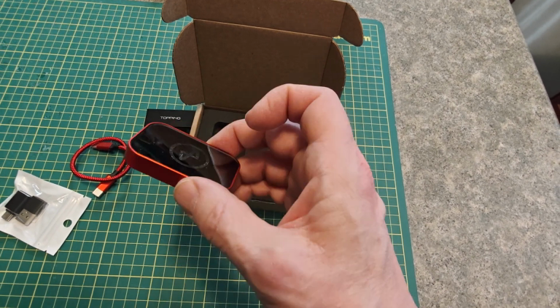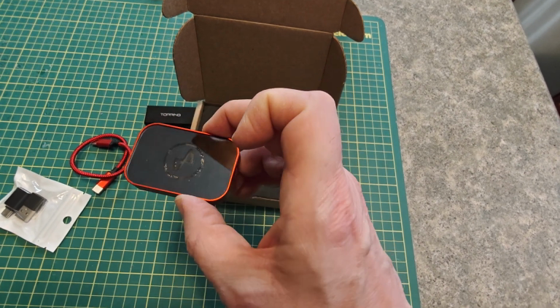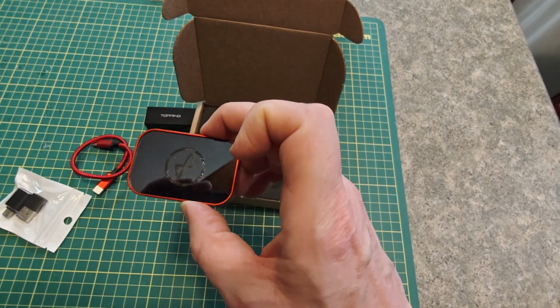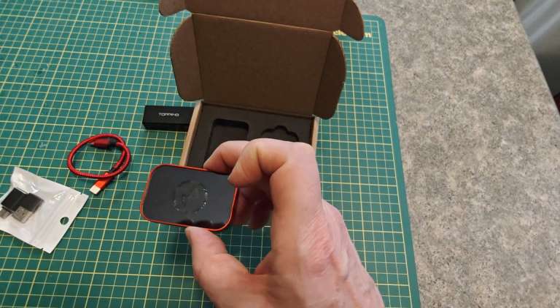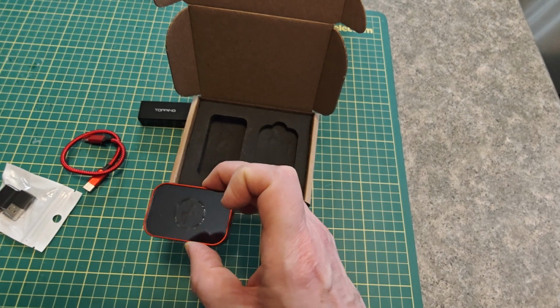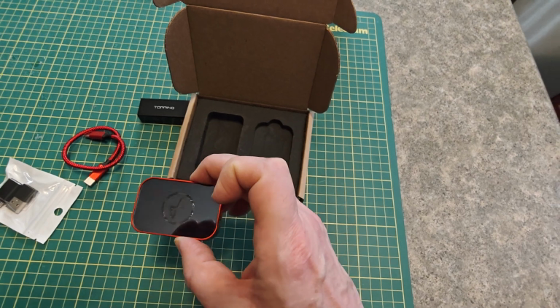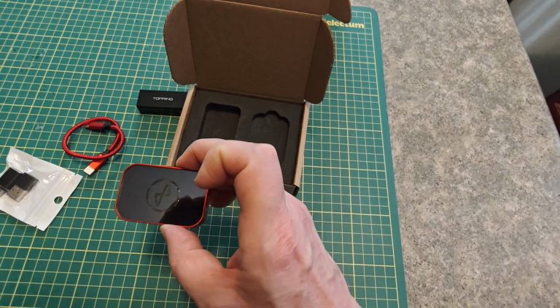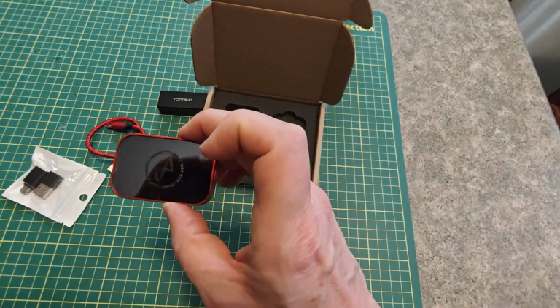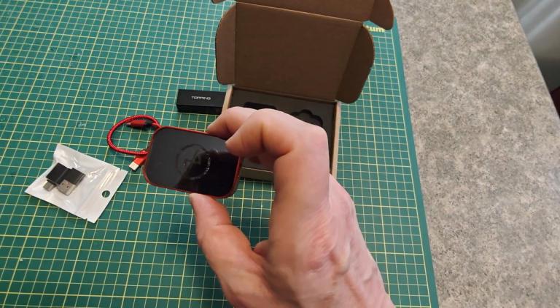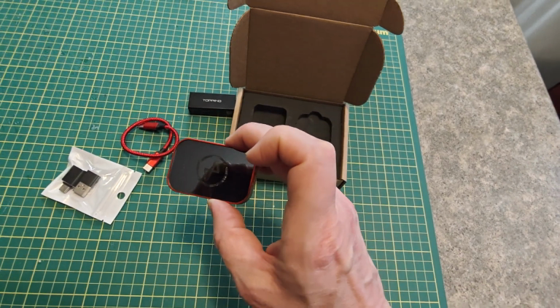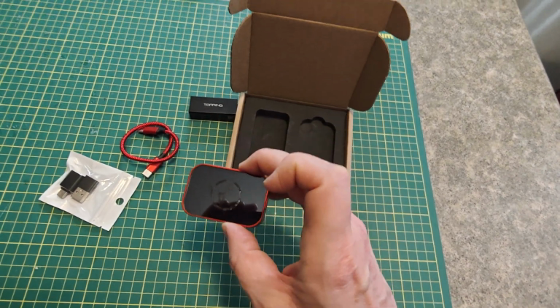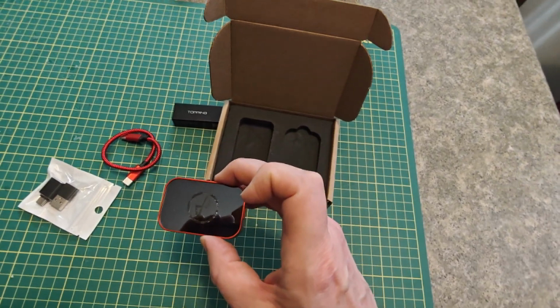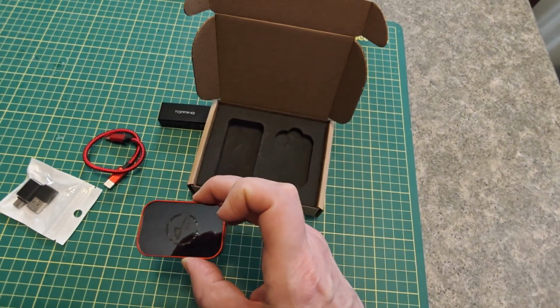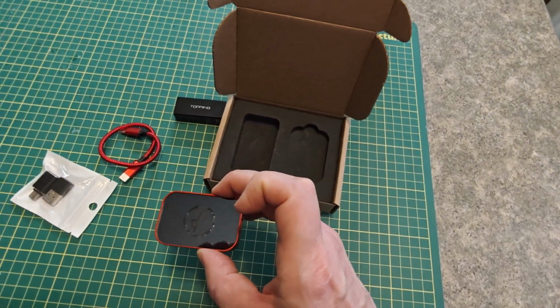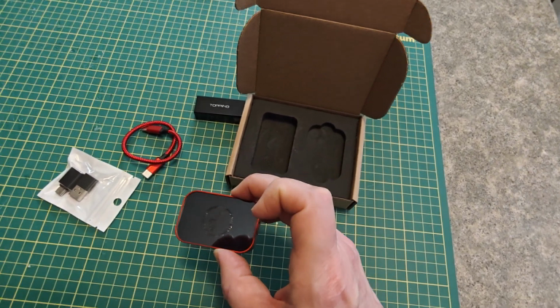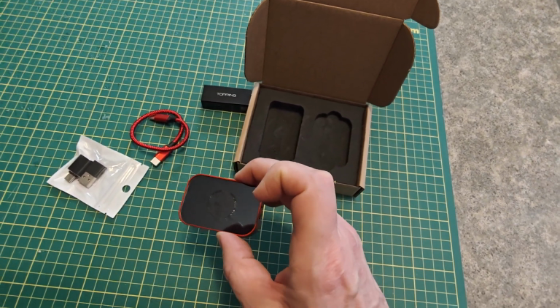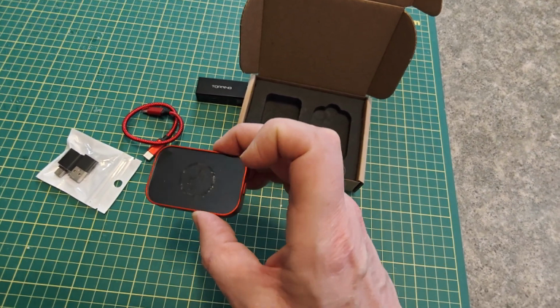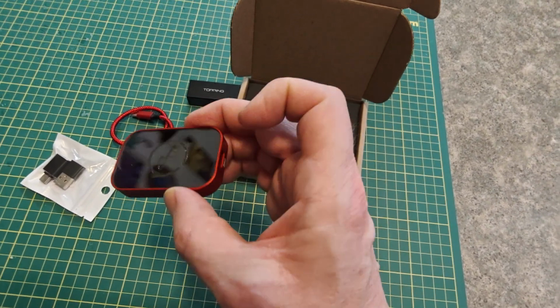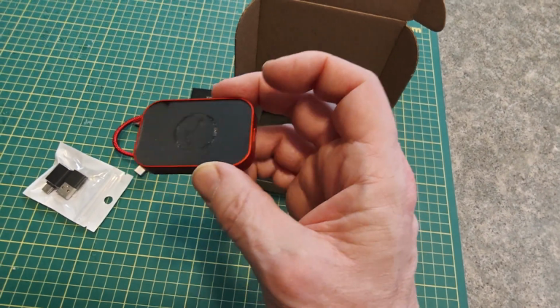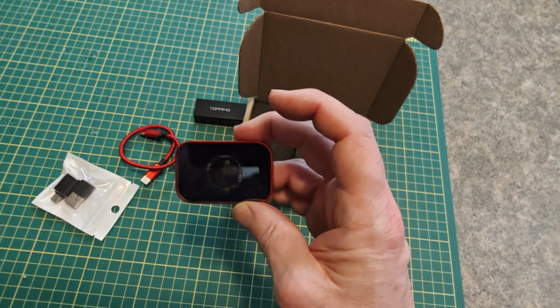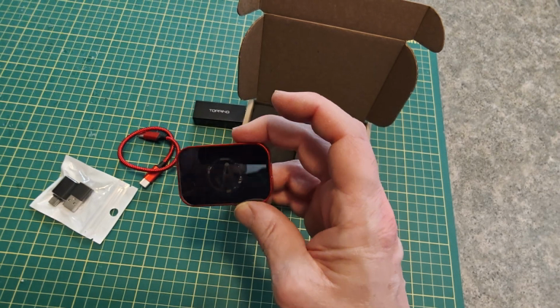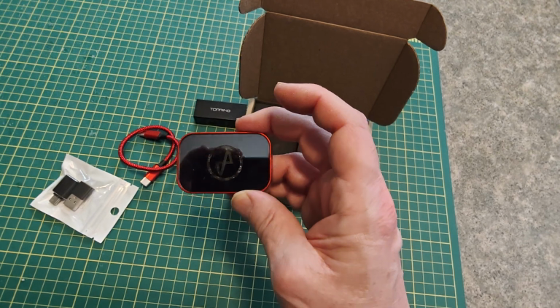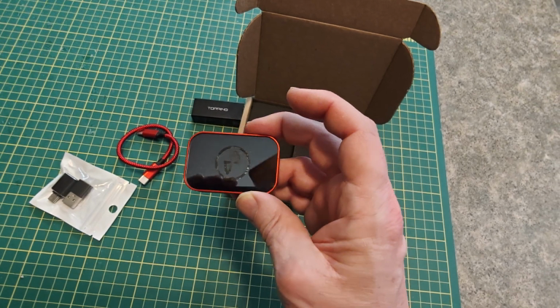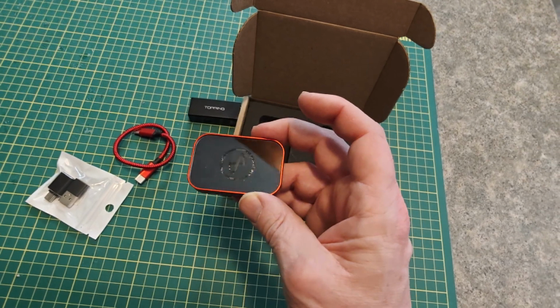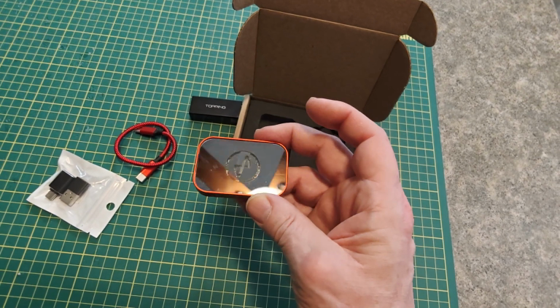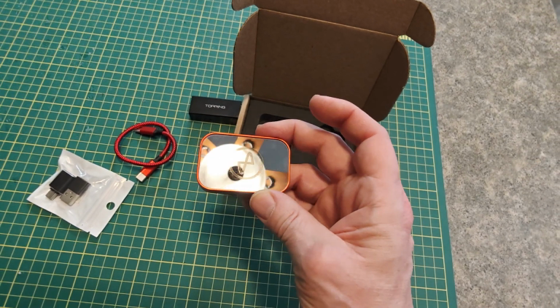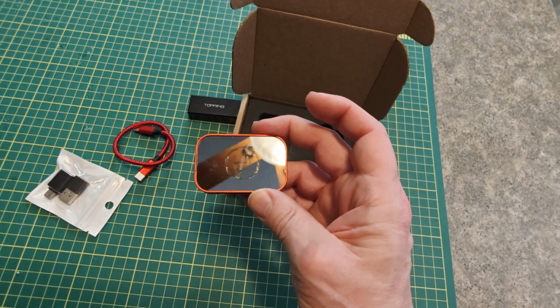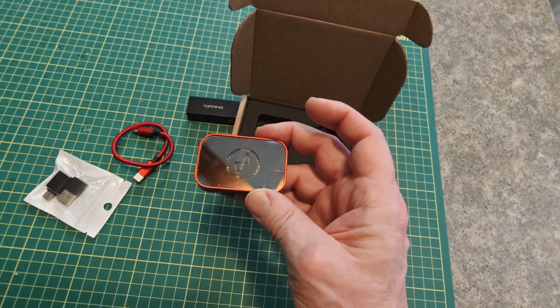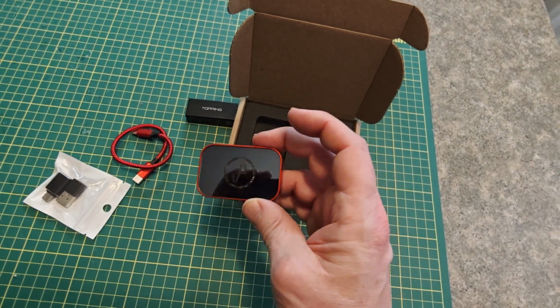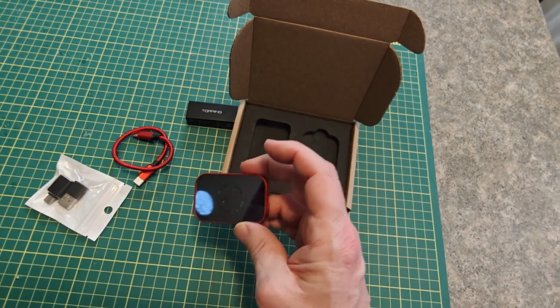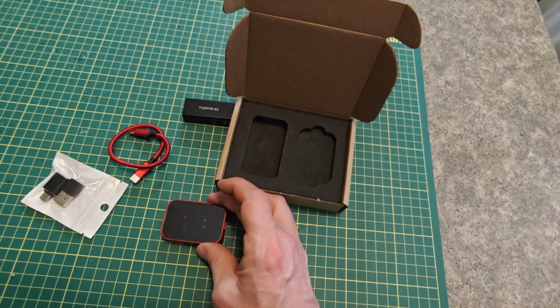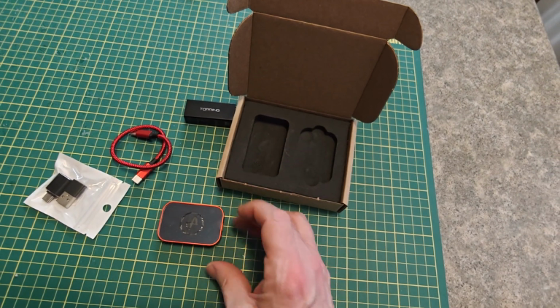But this one looks slick and for an extra ten dollars I figured why not get the fancy schmancy shiny one. Speaking of it being shiny, you'll see it keeps reflecting the light off my ceiling.